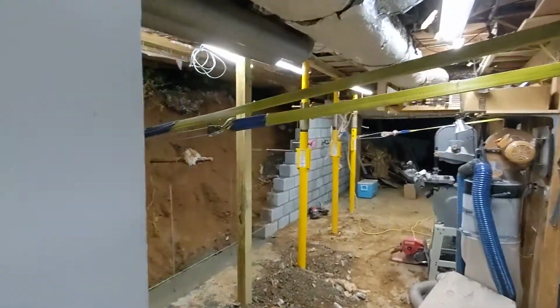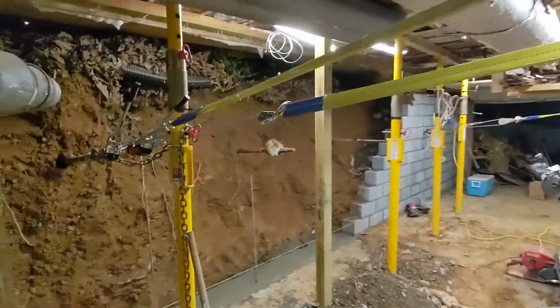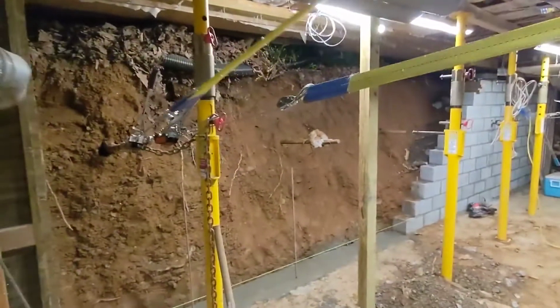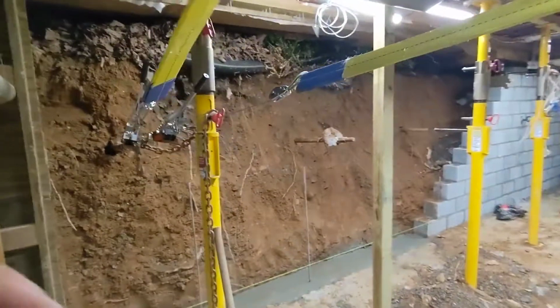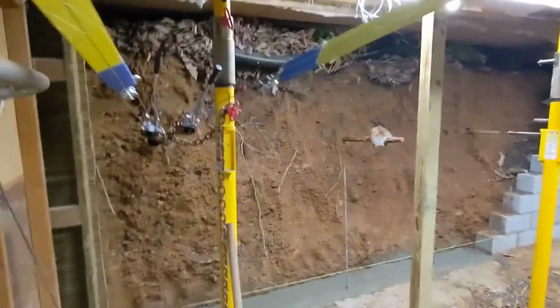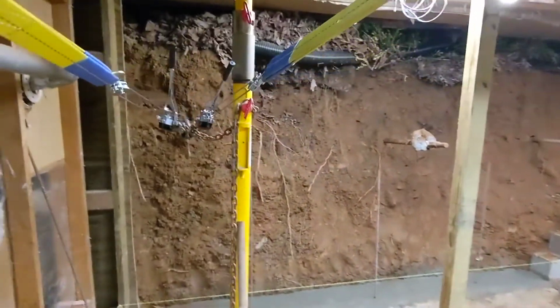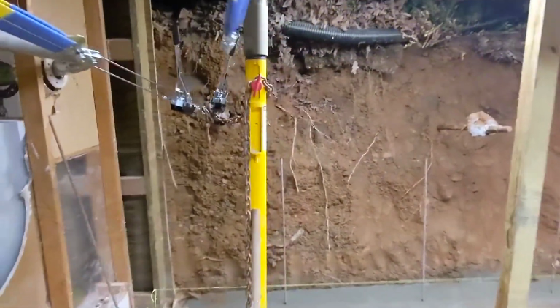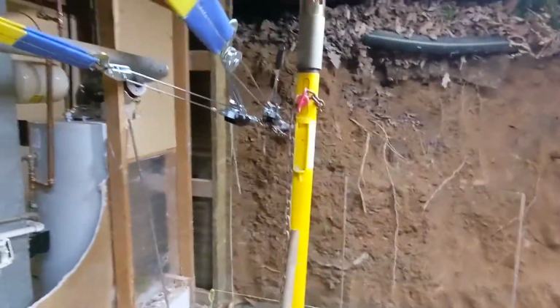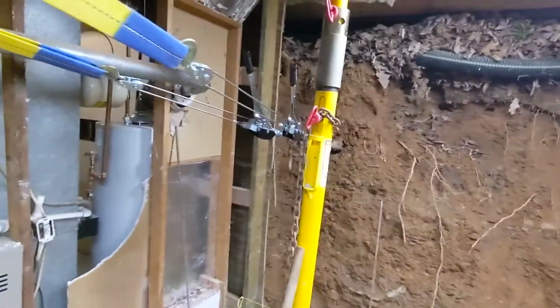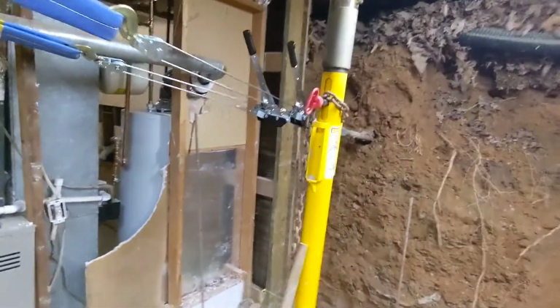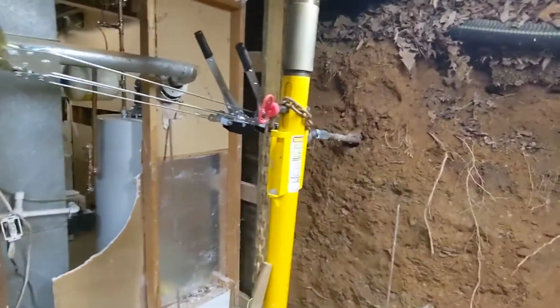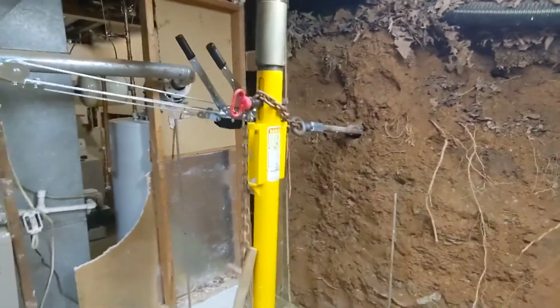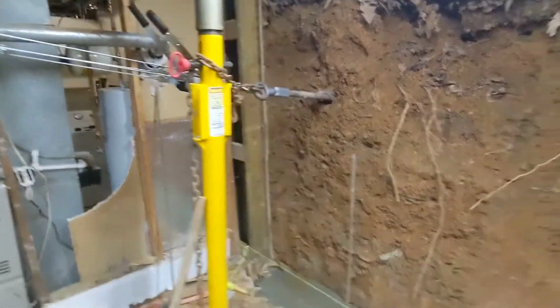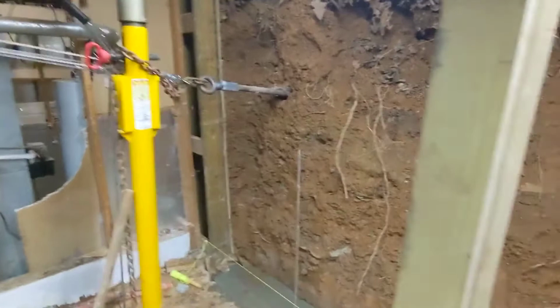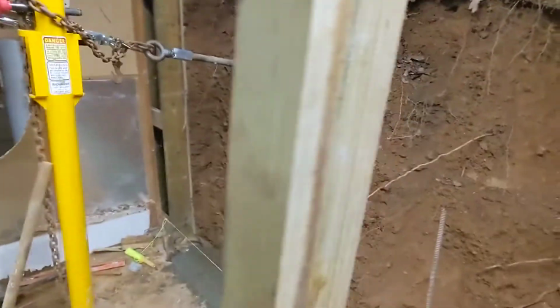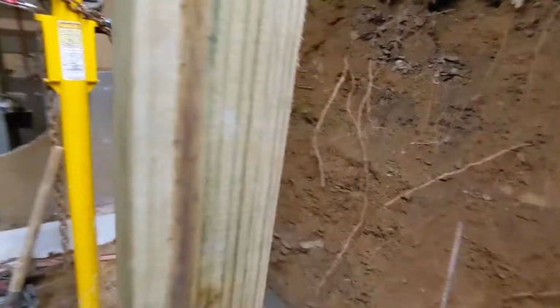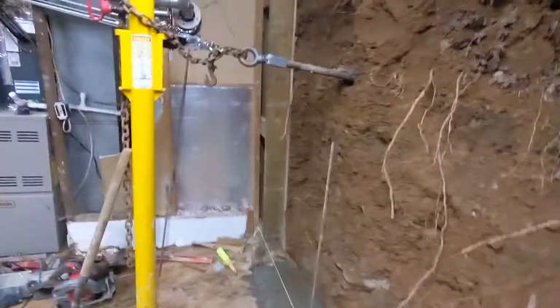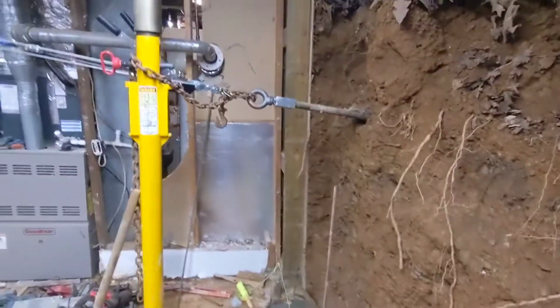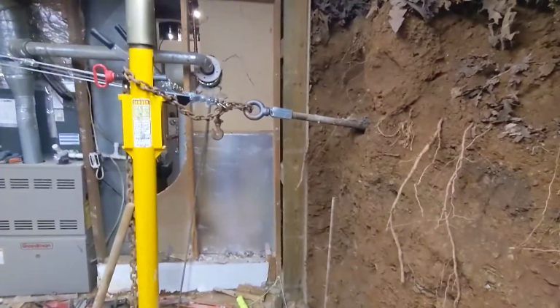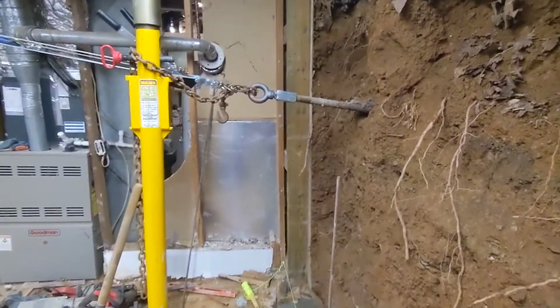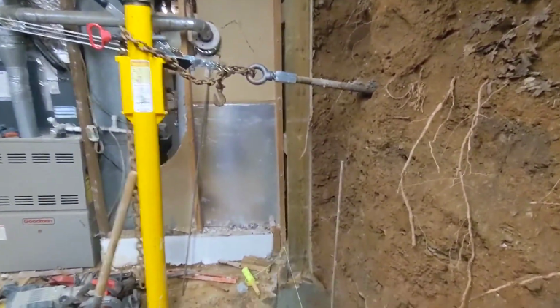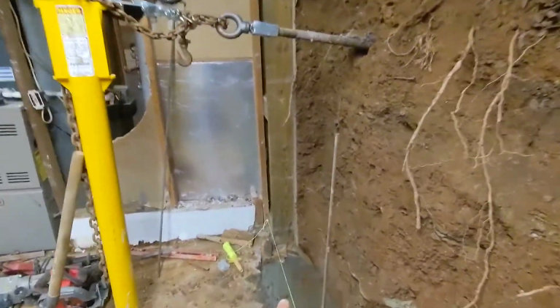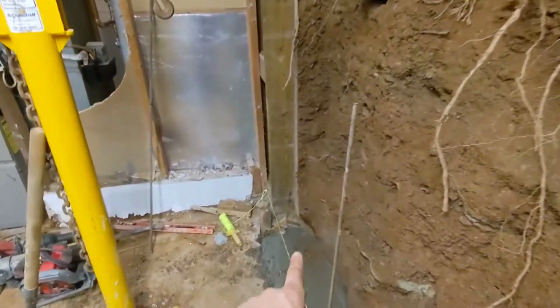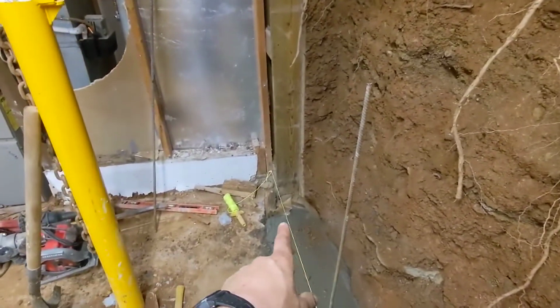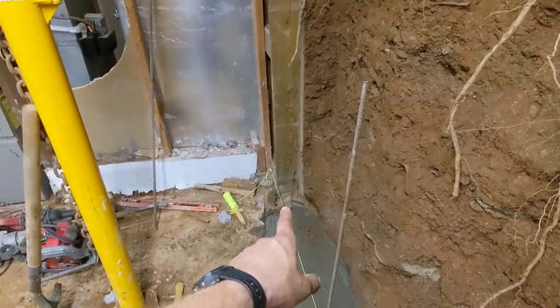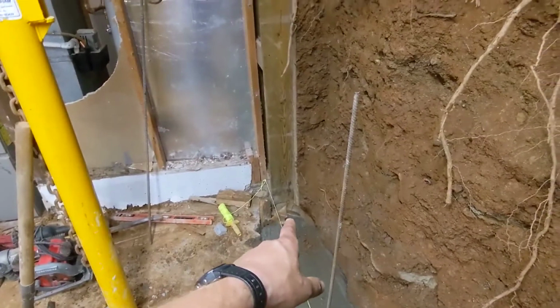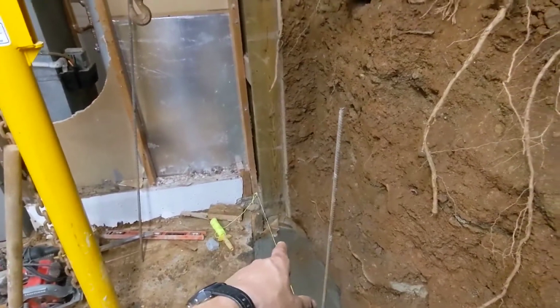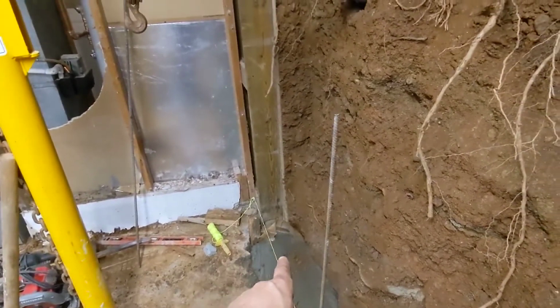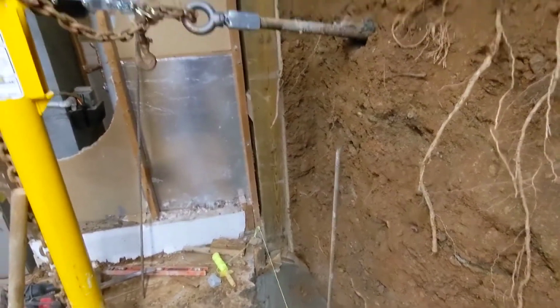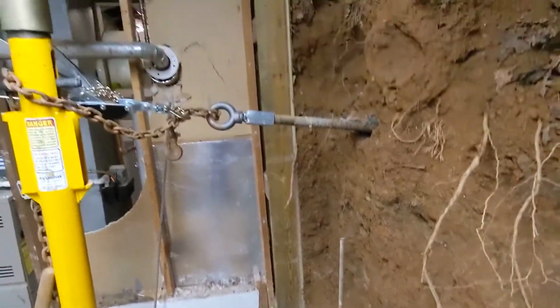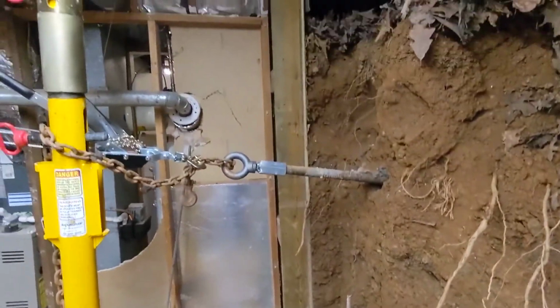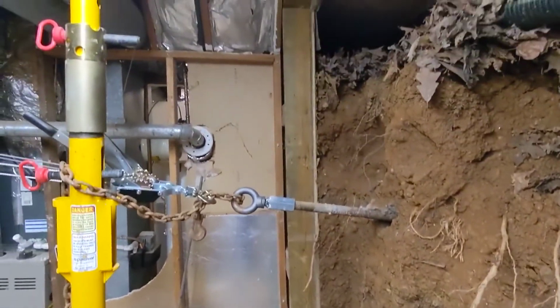So we come in here as we're progressing along — the house isn't even built on a footer. They just put a piece of 2x8 on the ground and that's how they built the foundation wall.